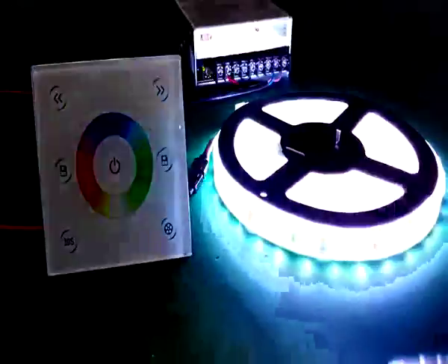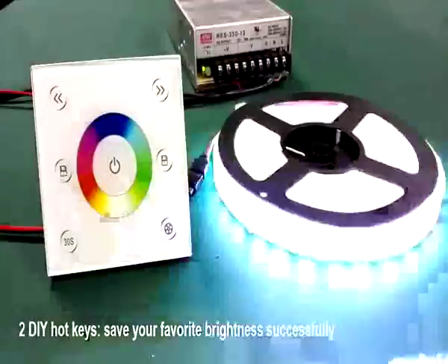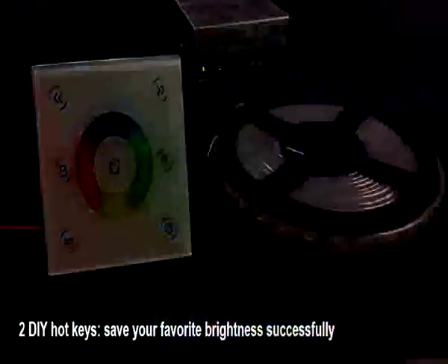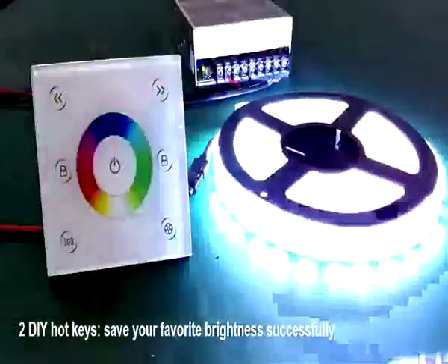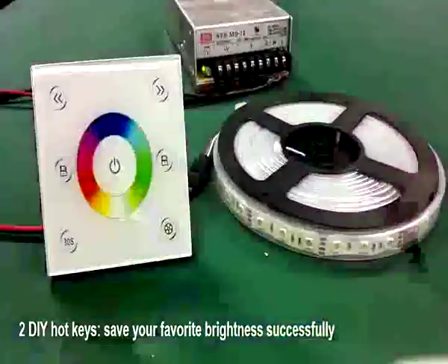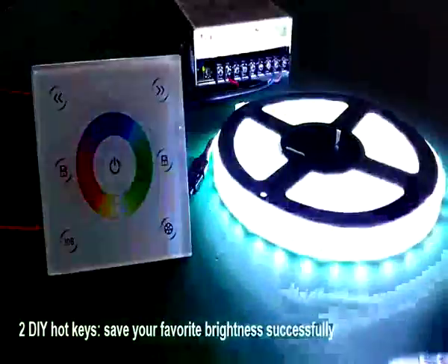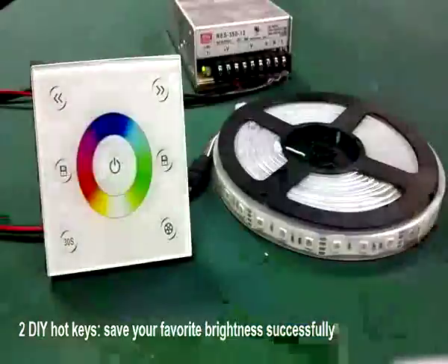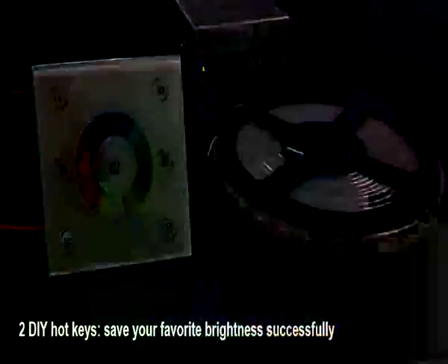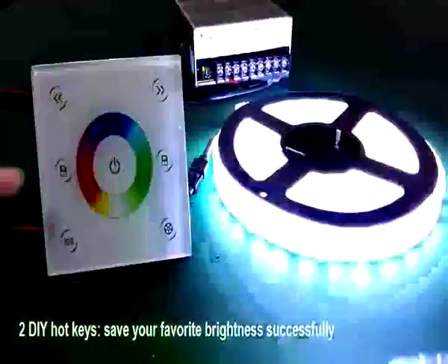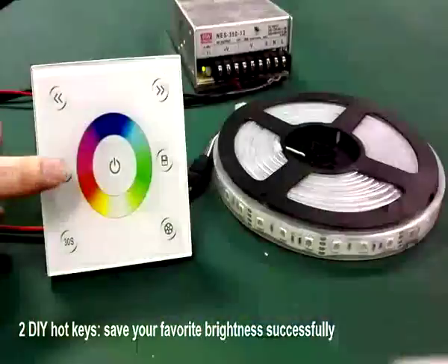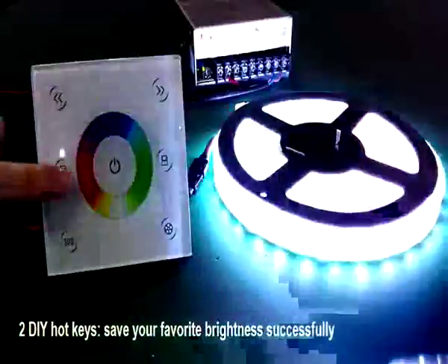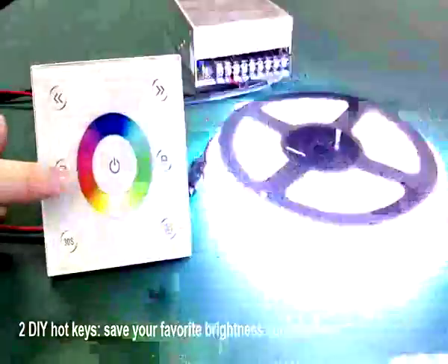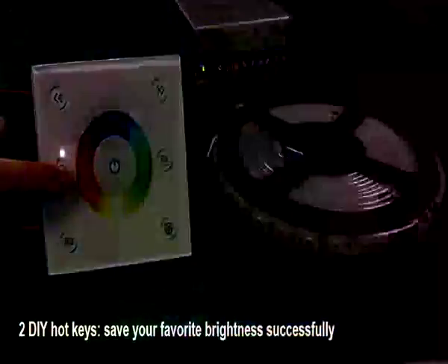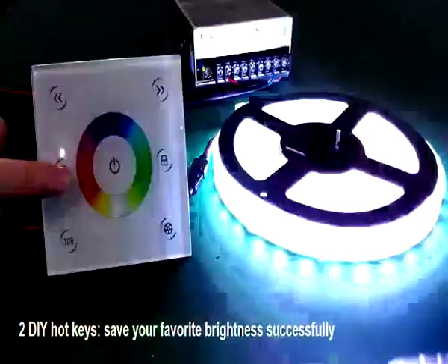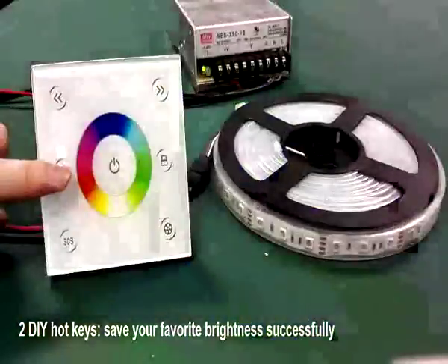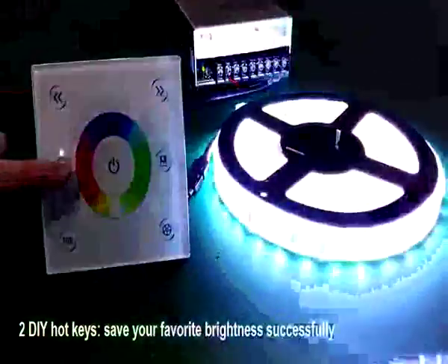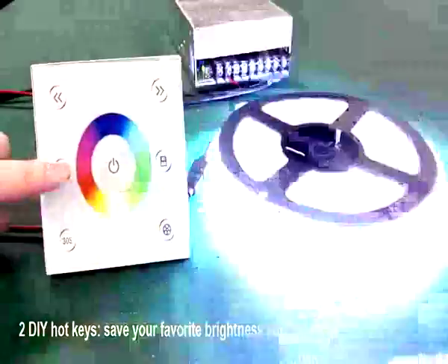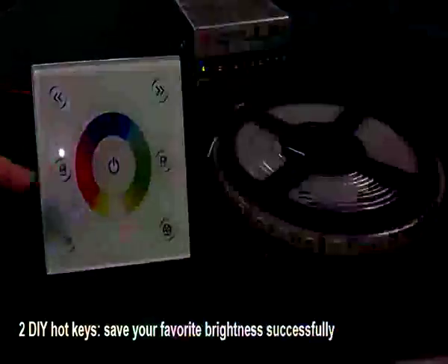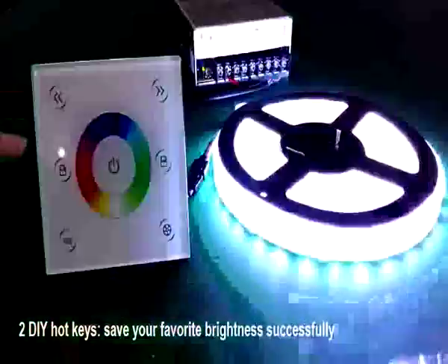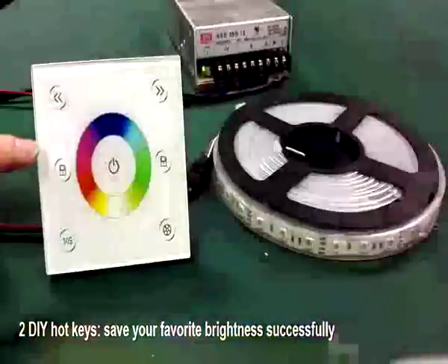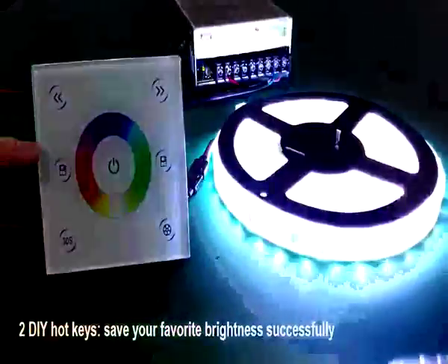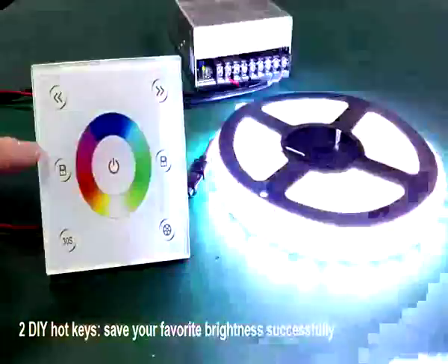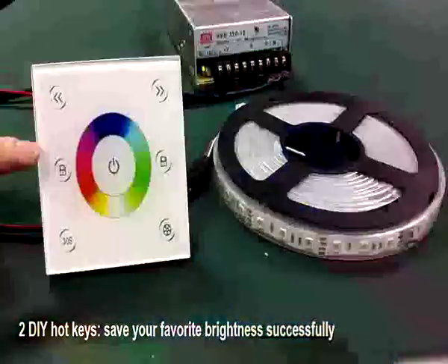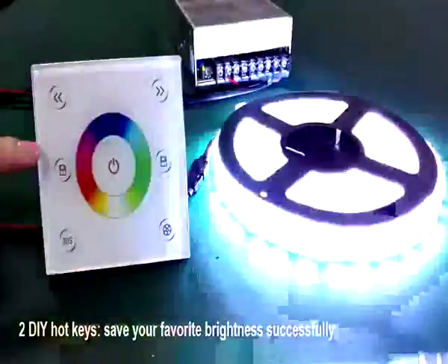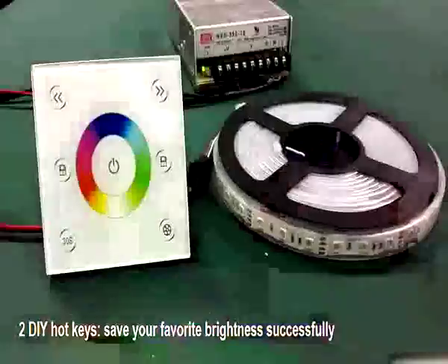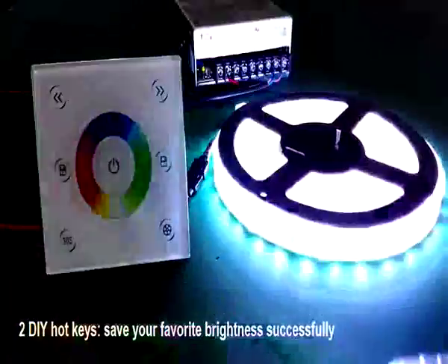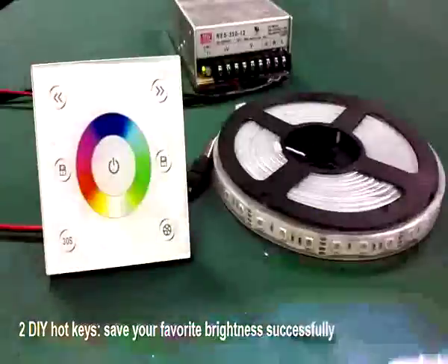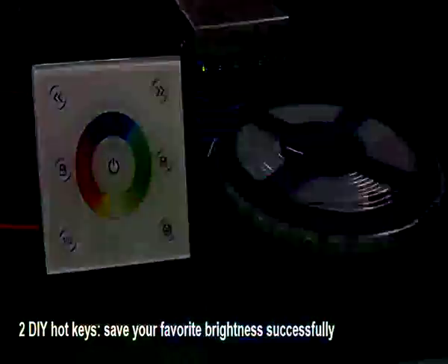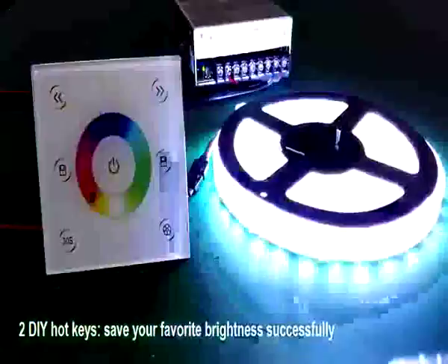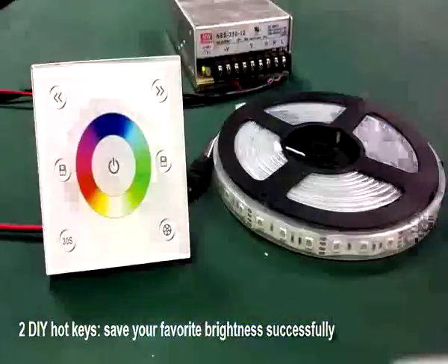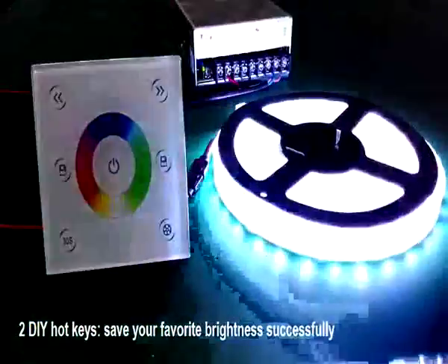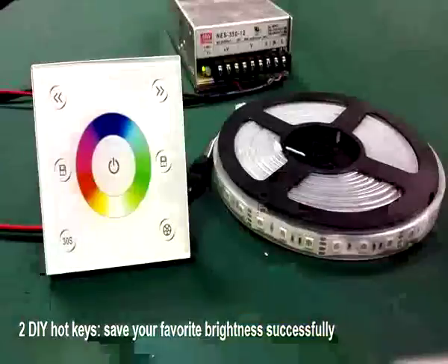After selecting your favorite mode, press the DIY key to save it. When the indicator light flashes, it means the color change mode has been saved successfully.